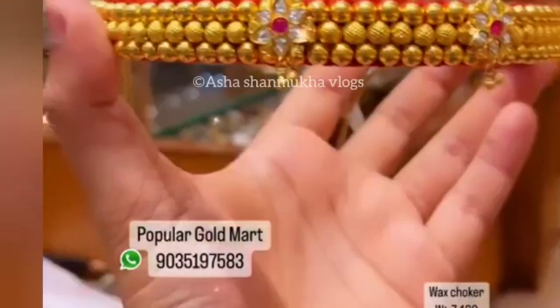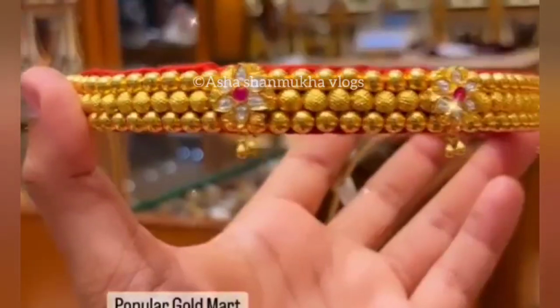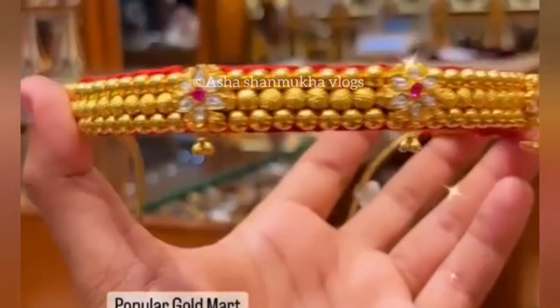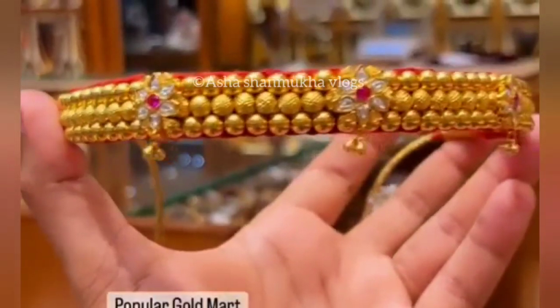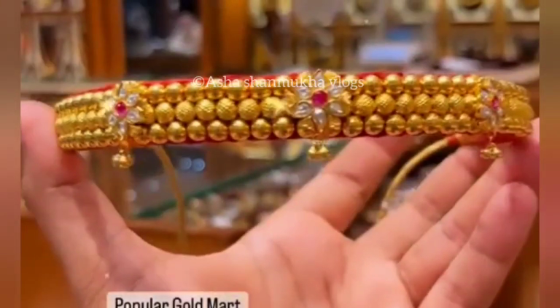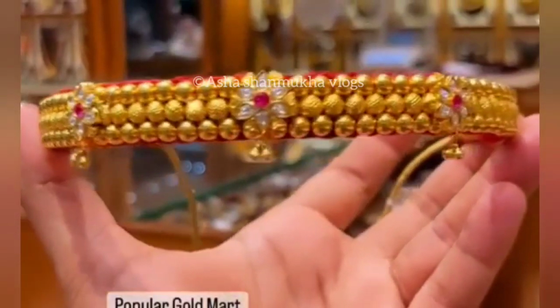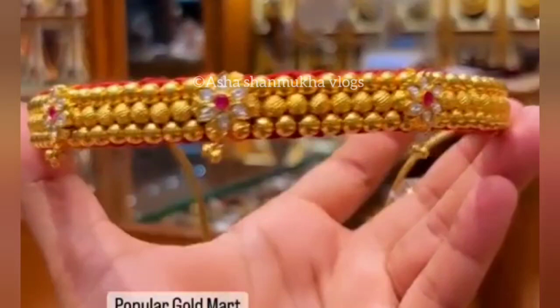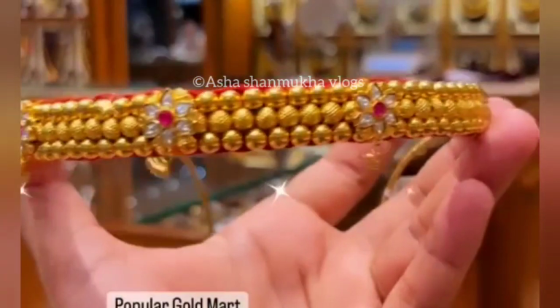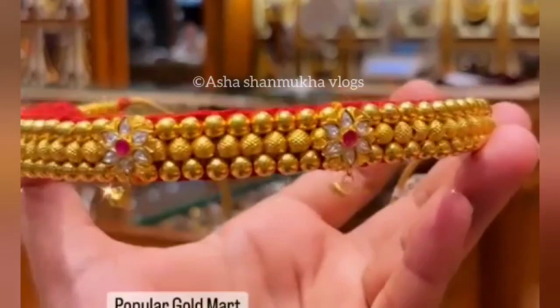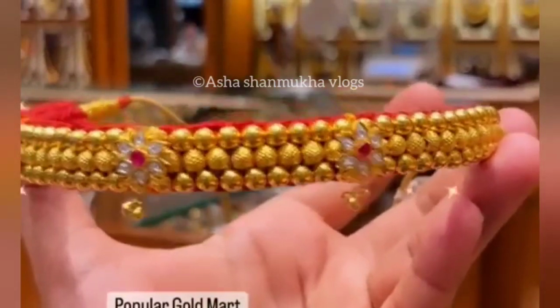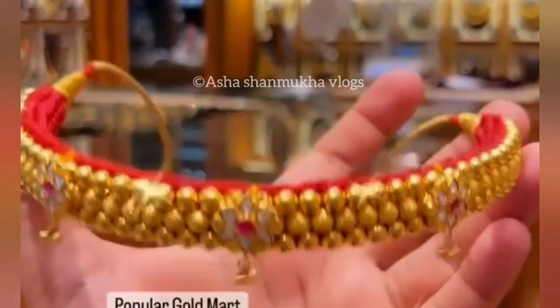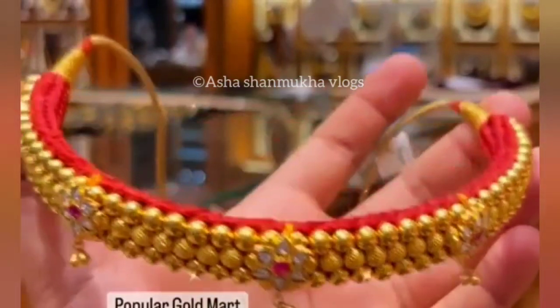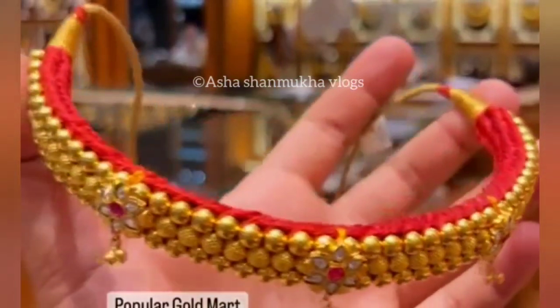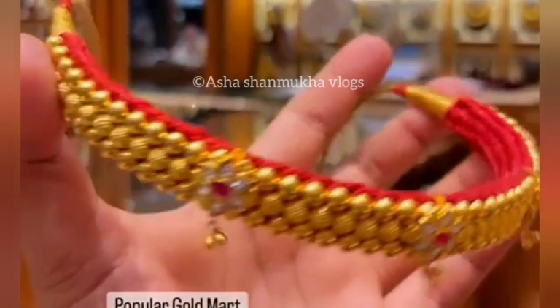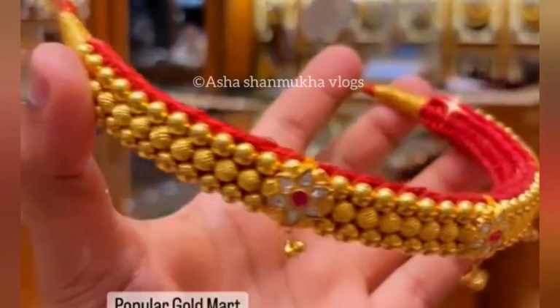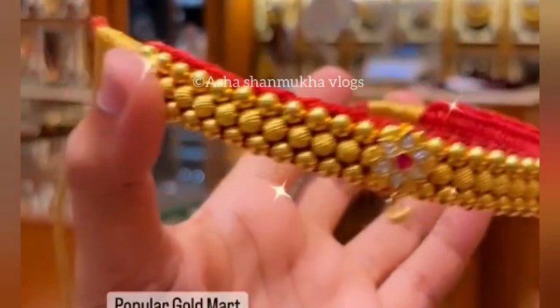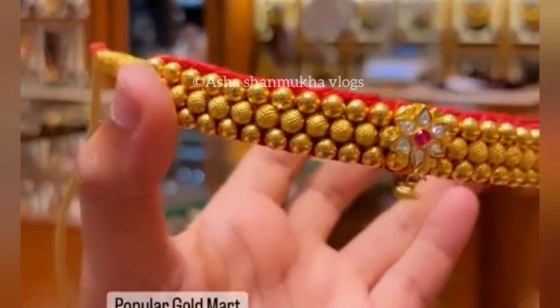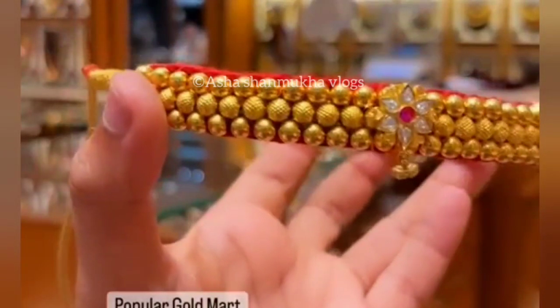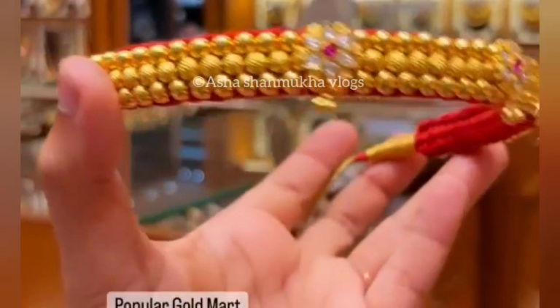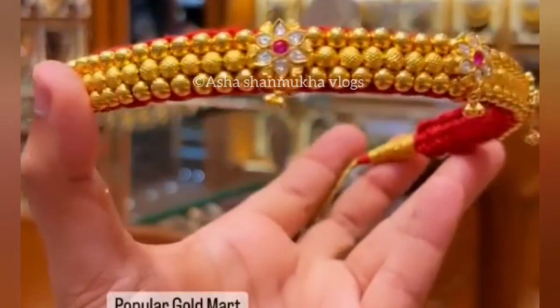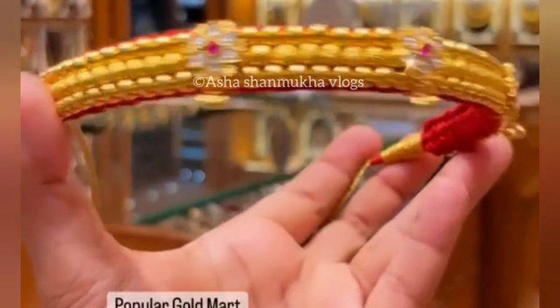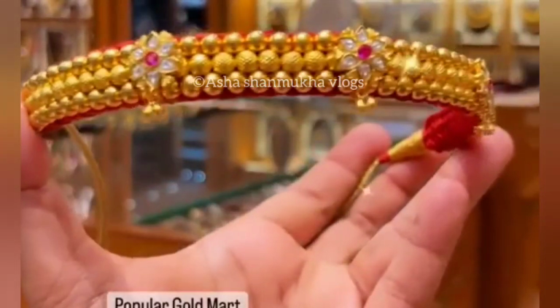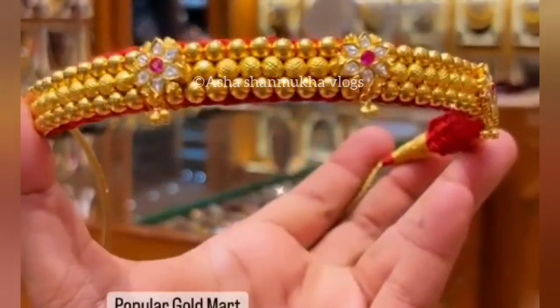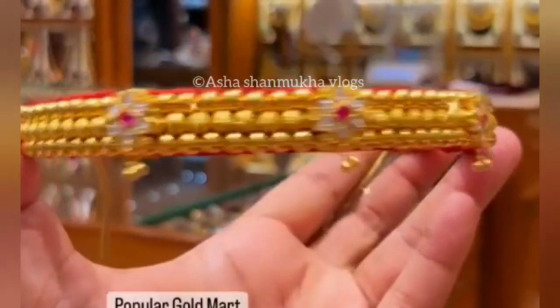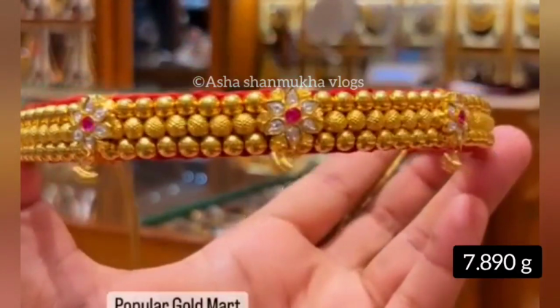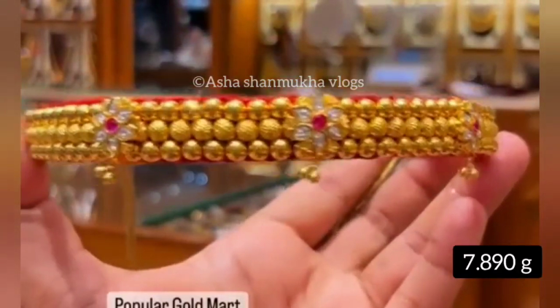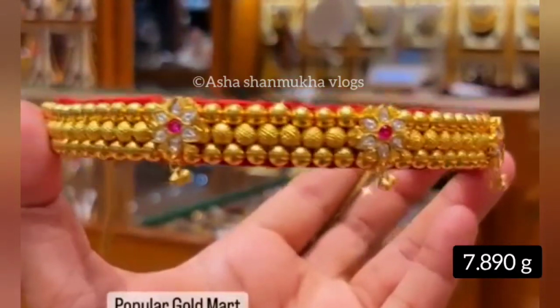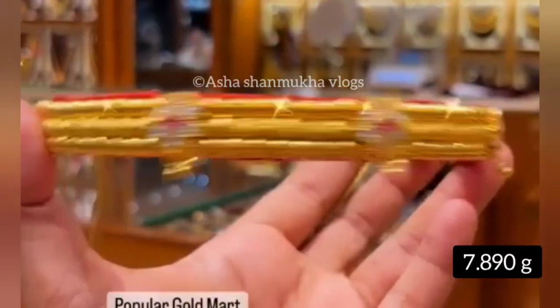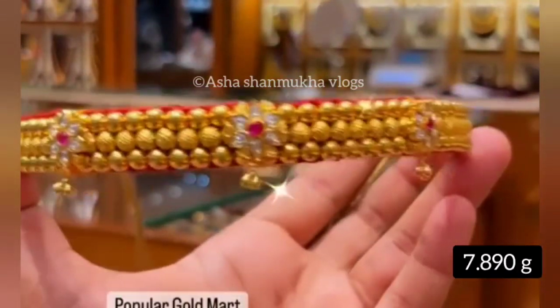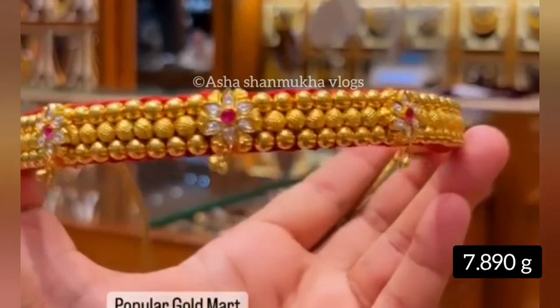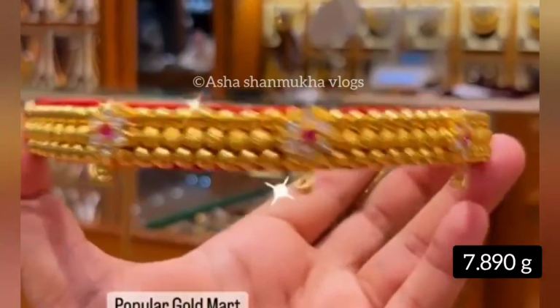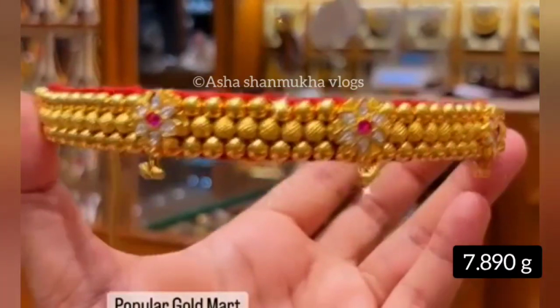Next one — this is simple but it is a good one. It has 3 pendants and hangings. This is 7.890 grams.